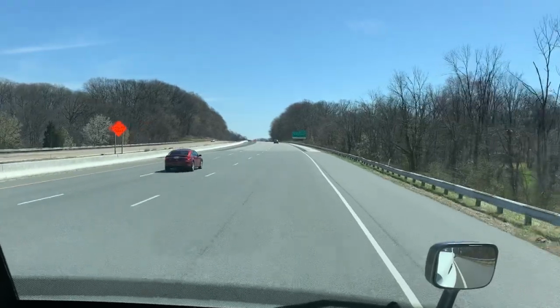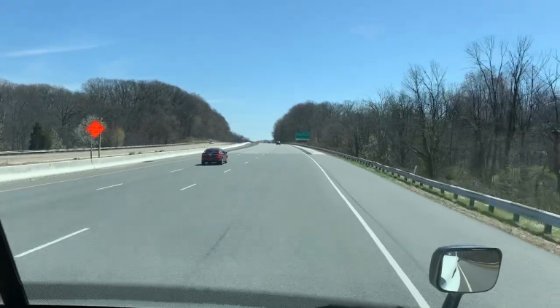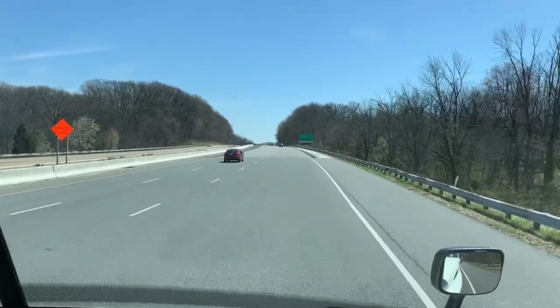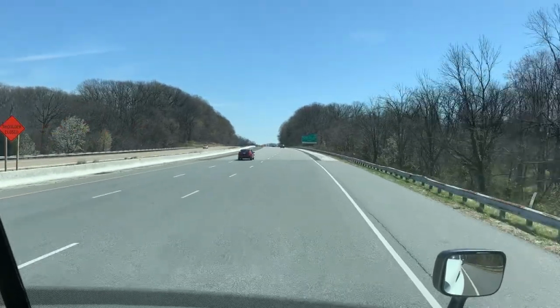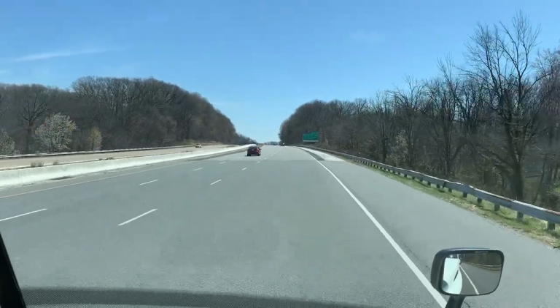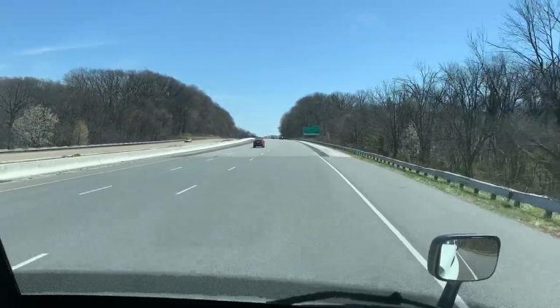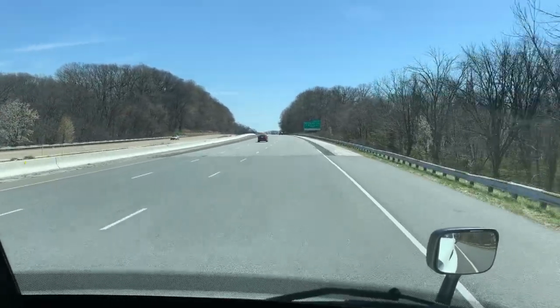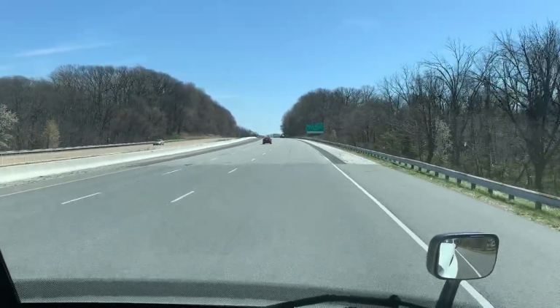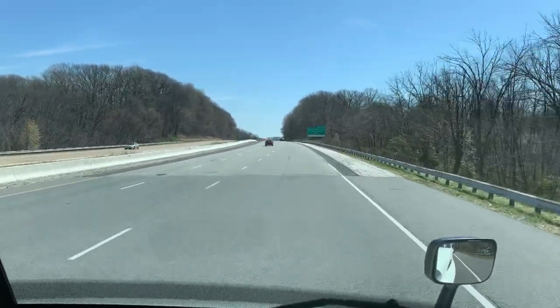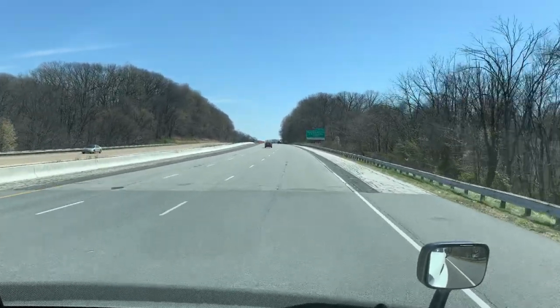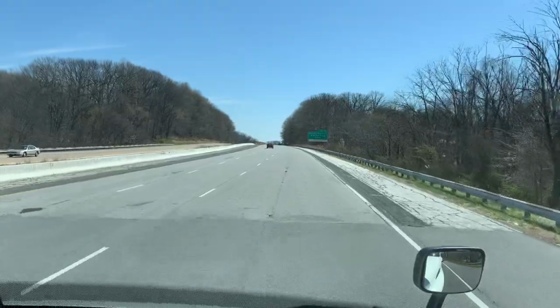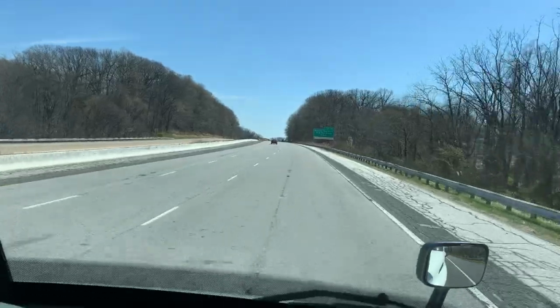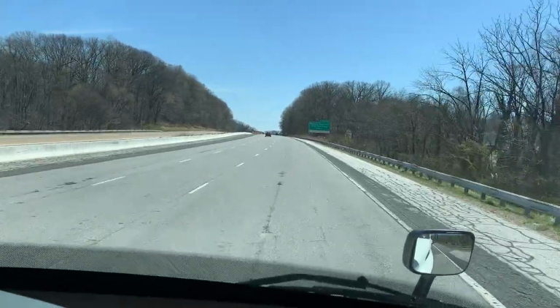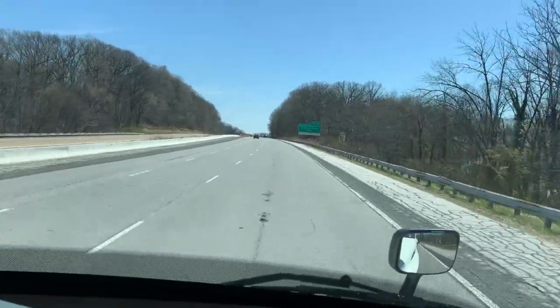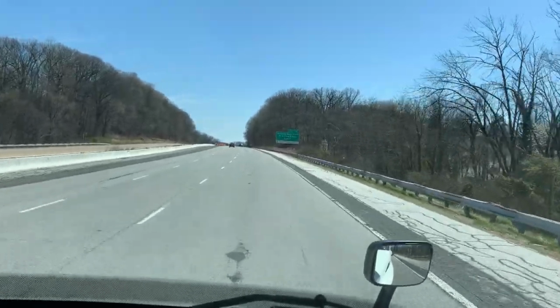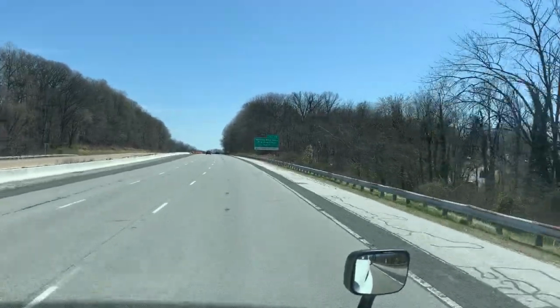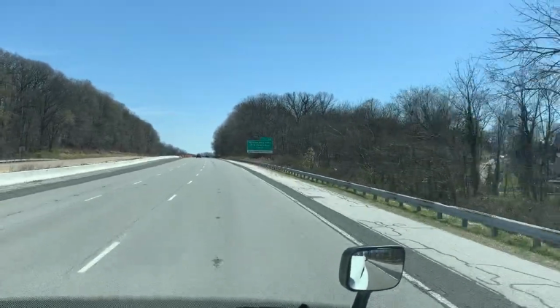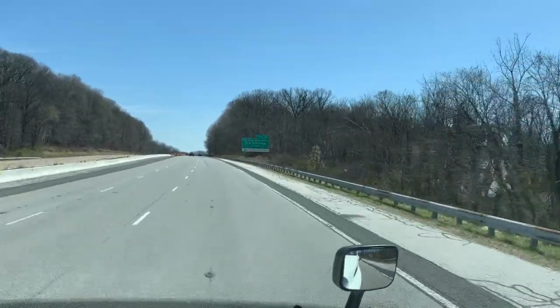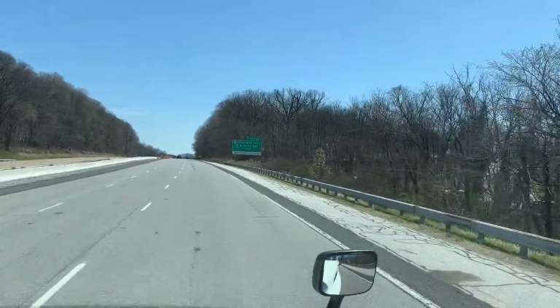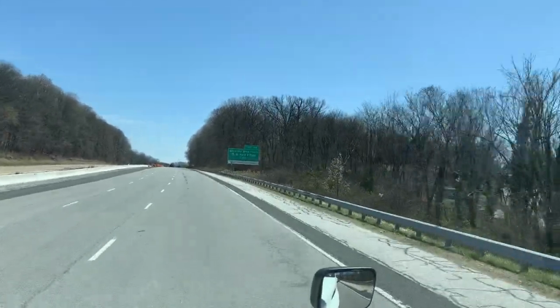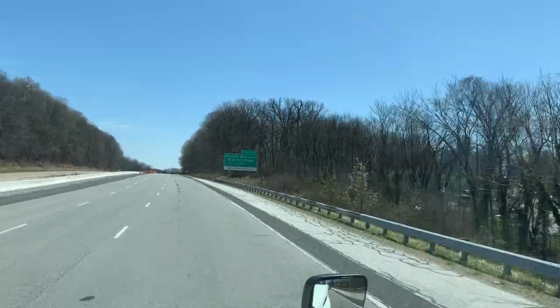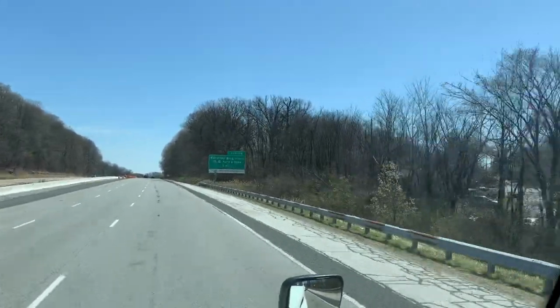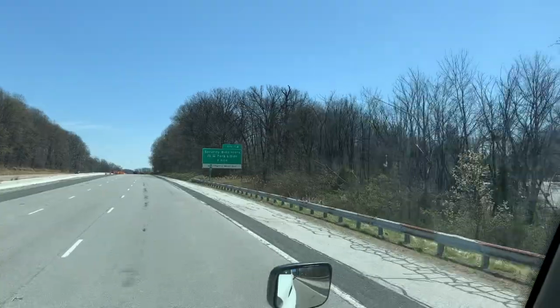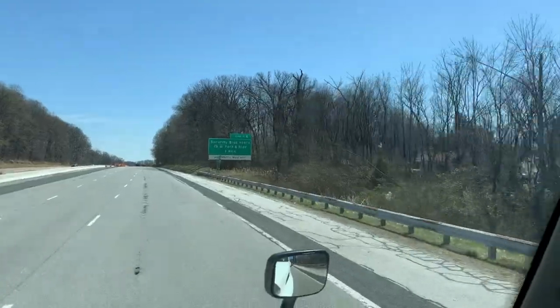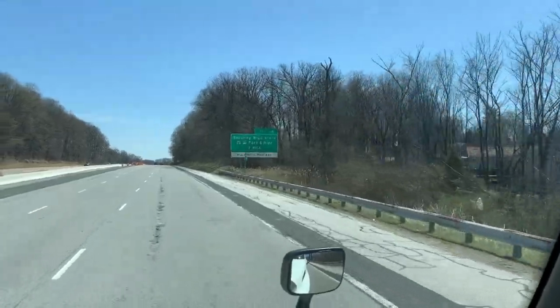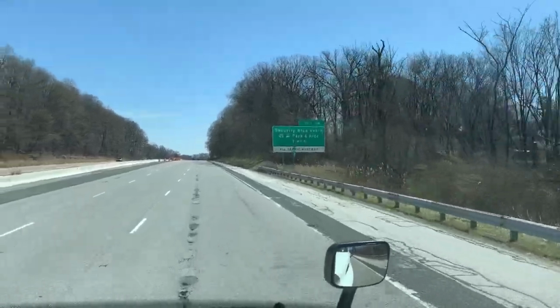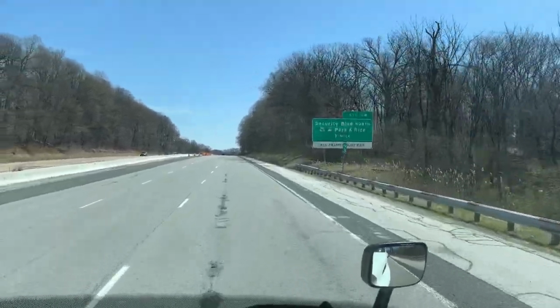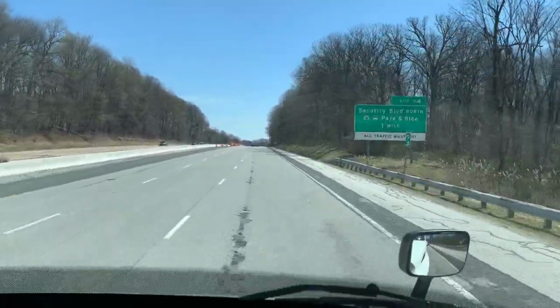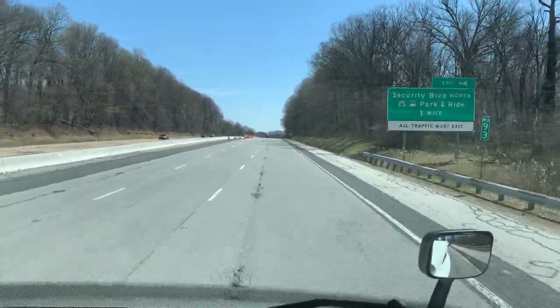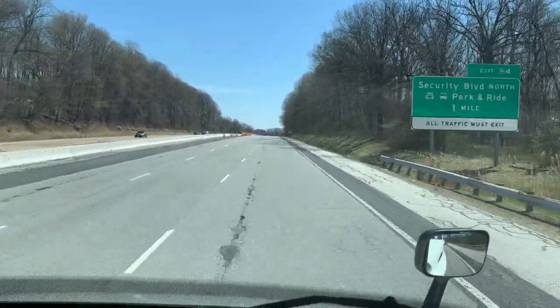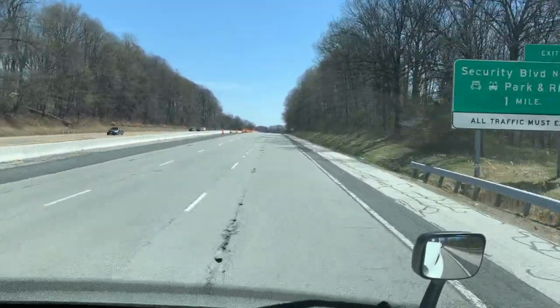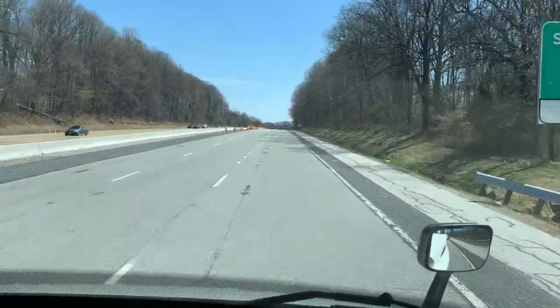Now, if you're going too slow after you merge out at 55 miles an hour, put your four ways back on. We'll be taking Exit 94 coming up.